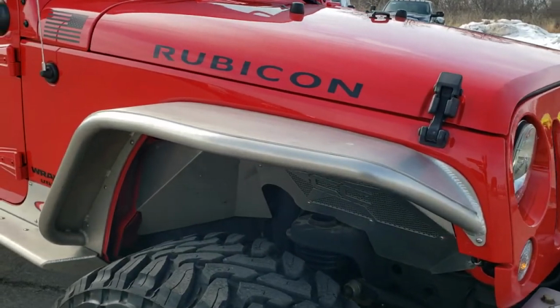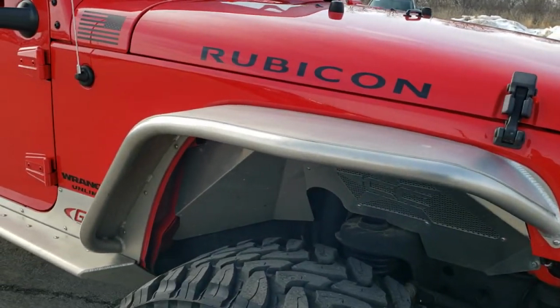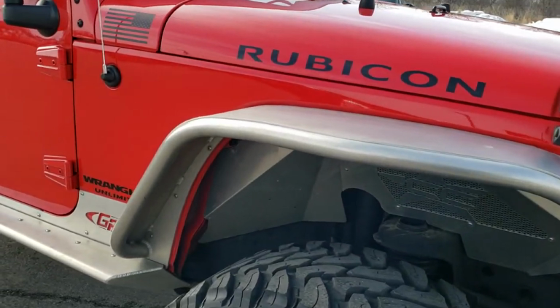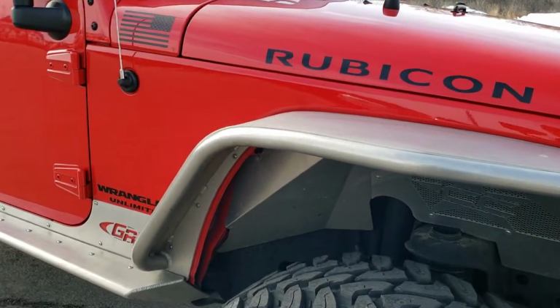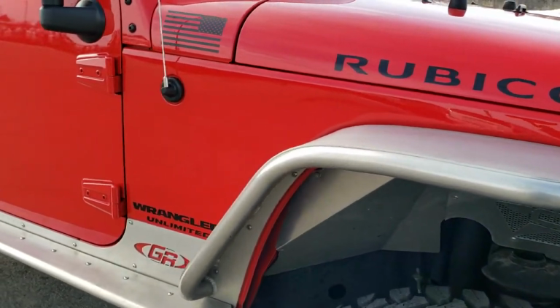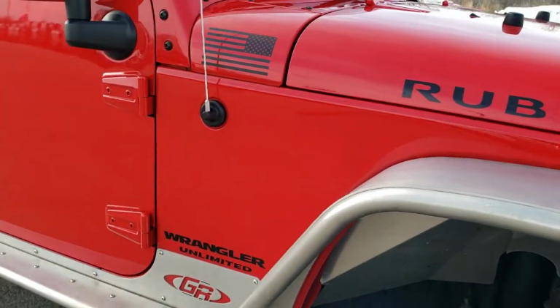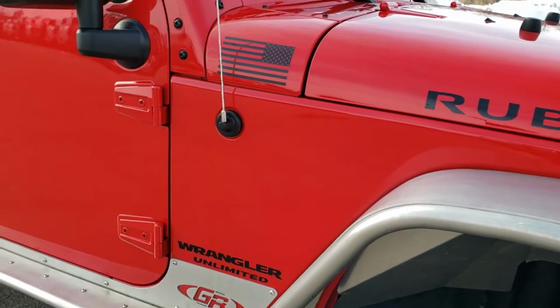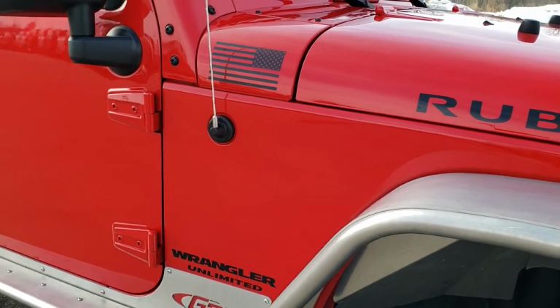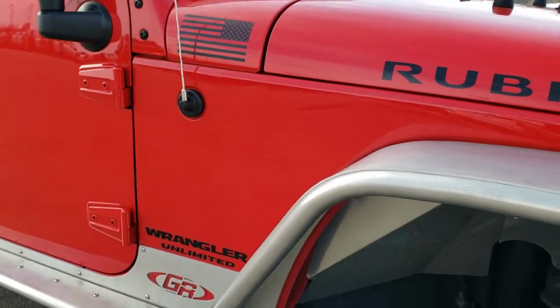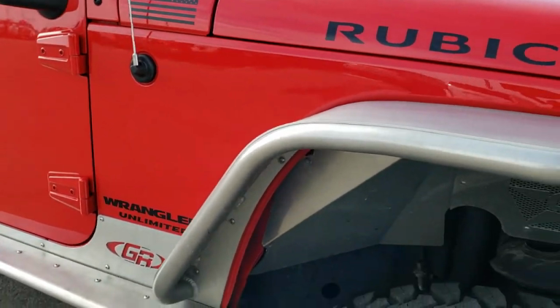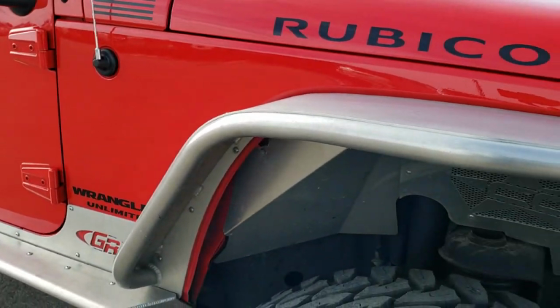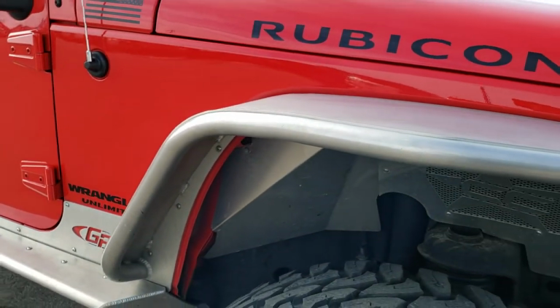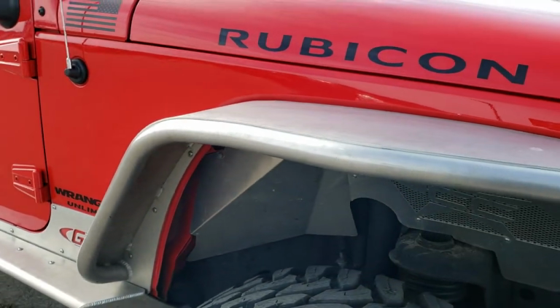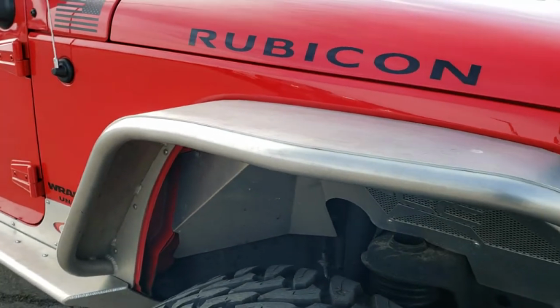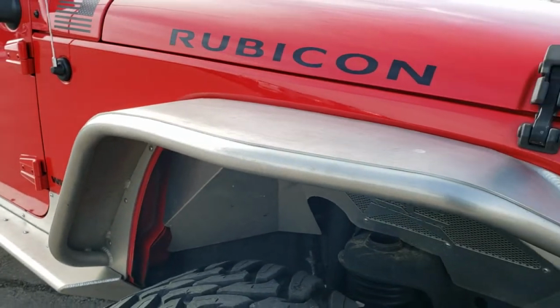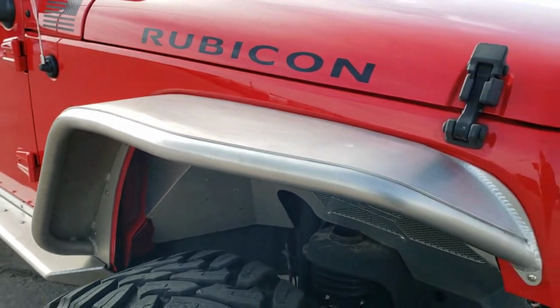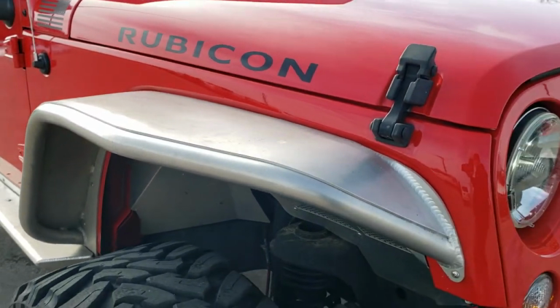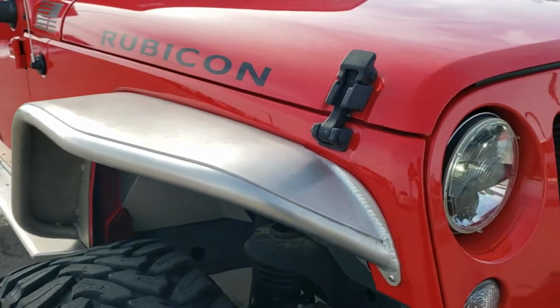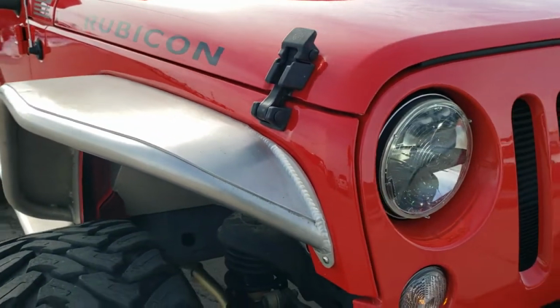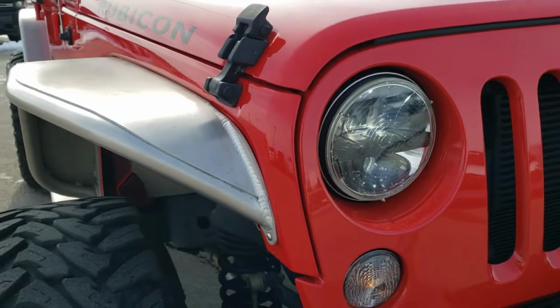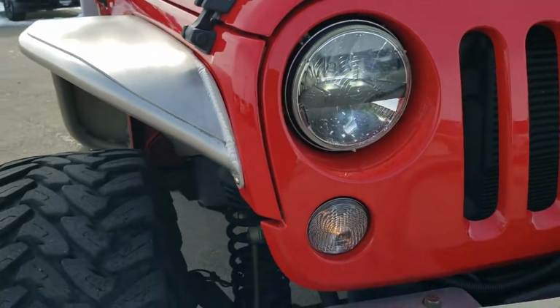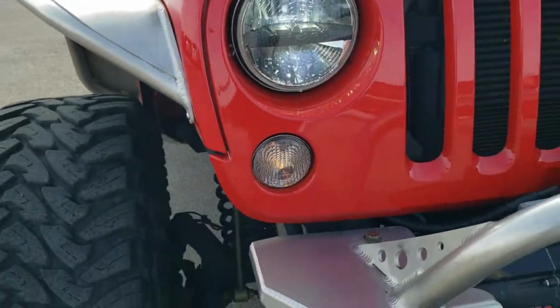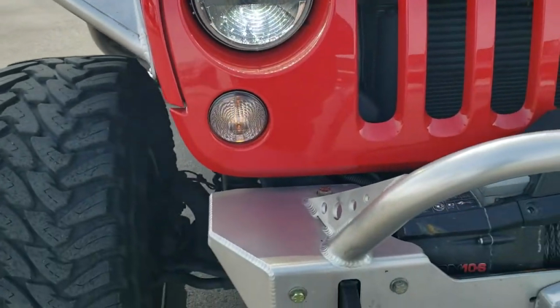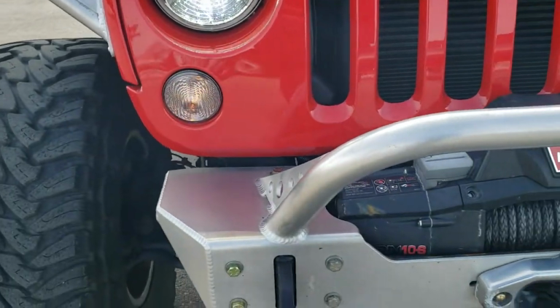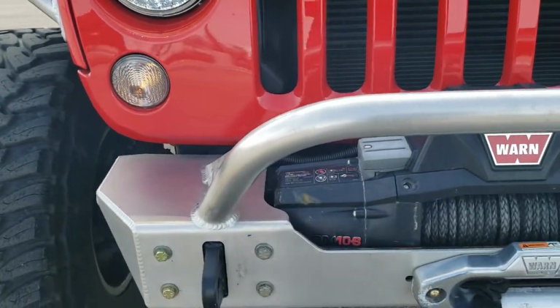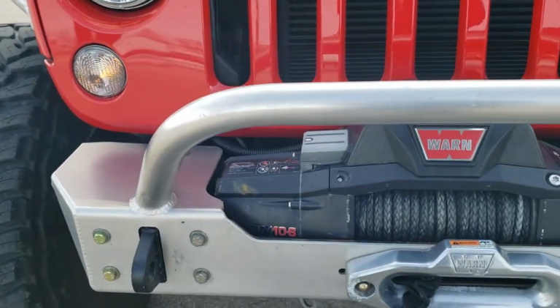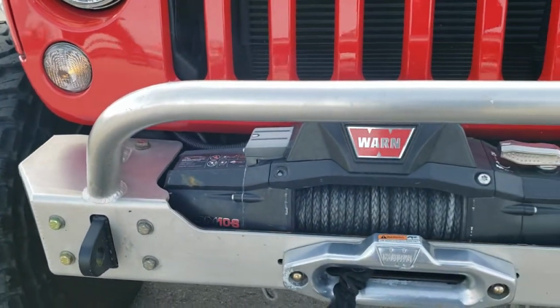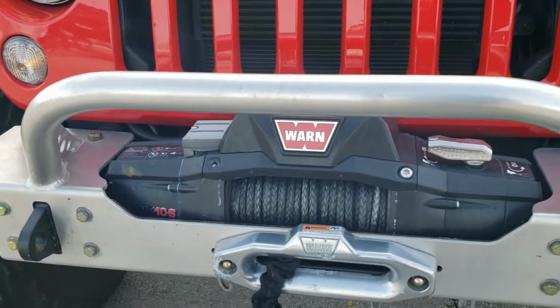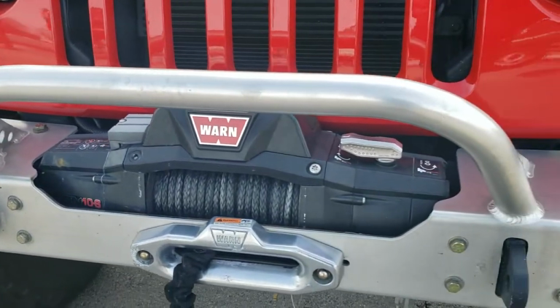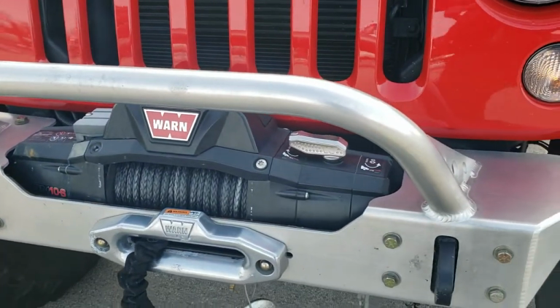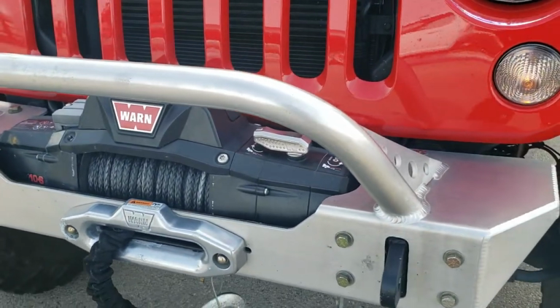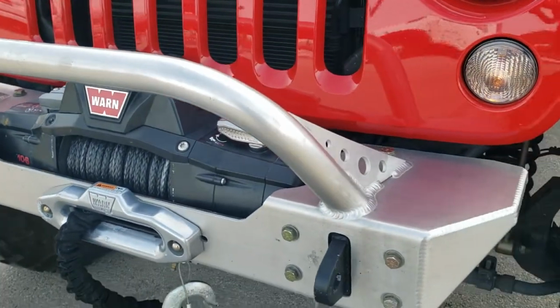This is a pretty unique Jeep that we have here. It has the custom GR fenders, rock rails, and front bumper.